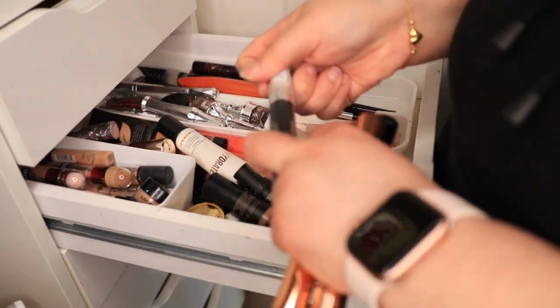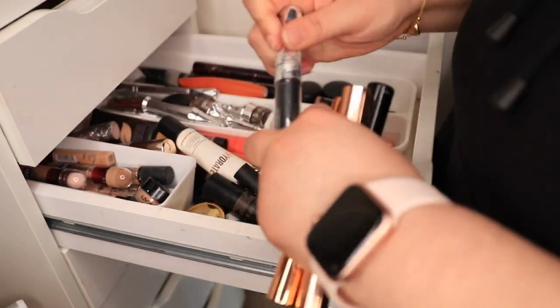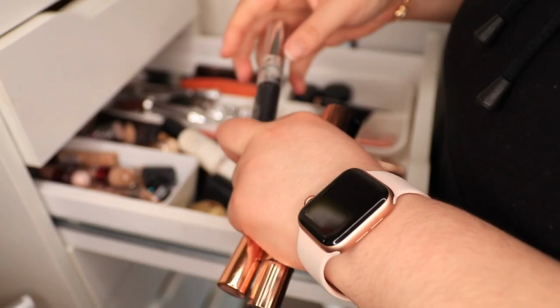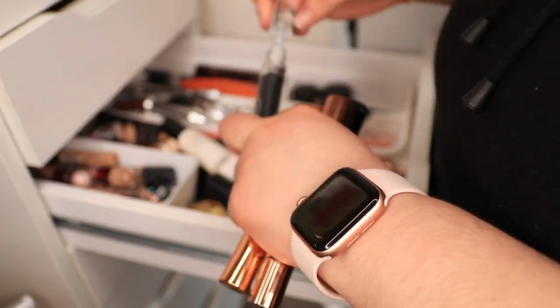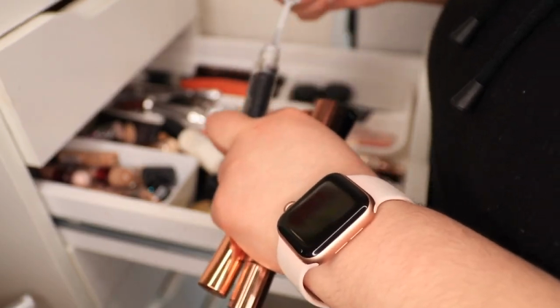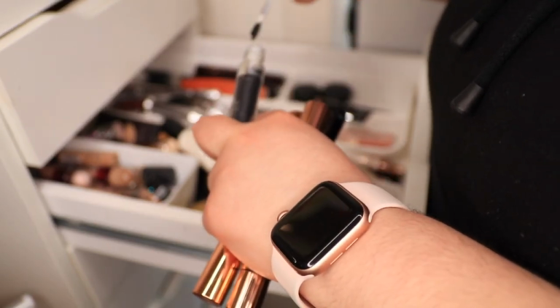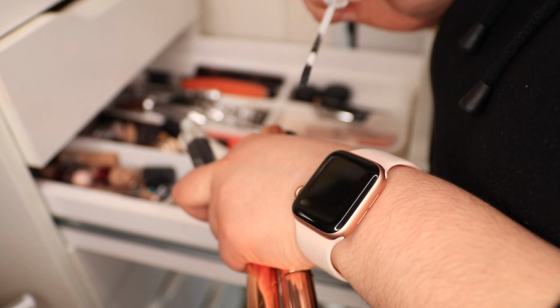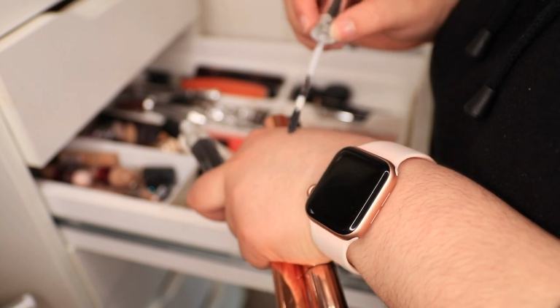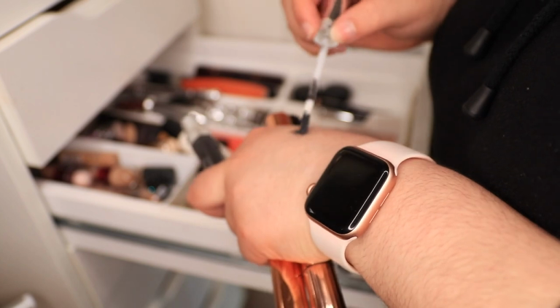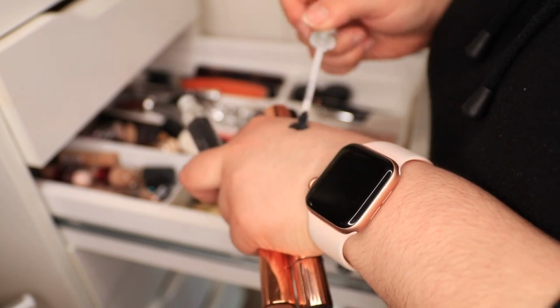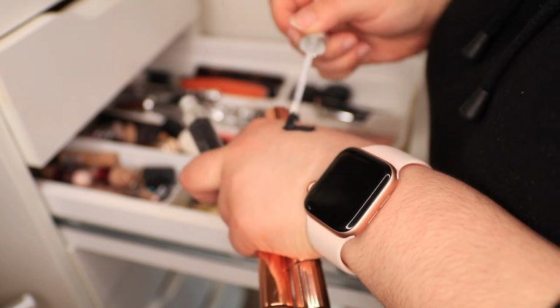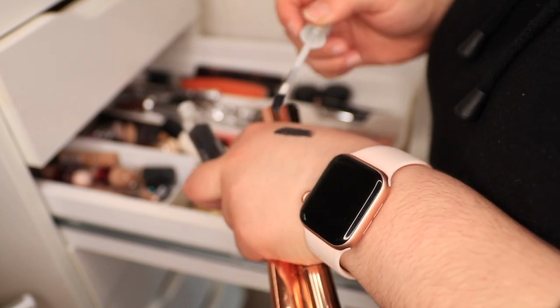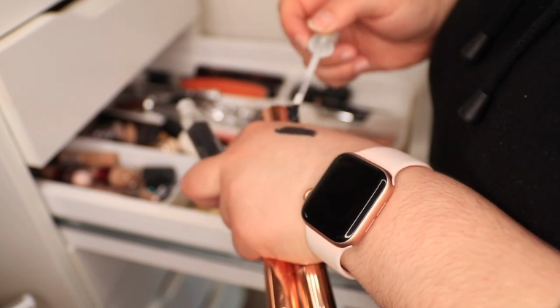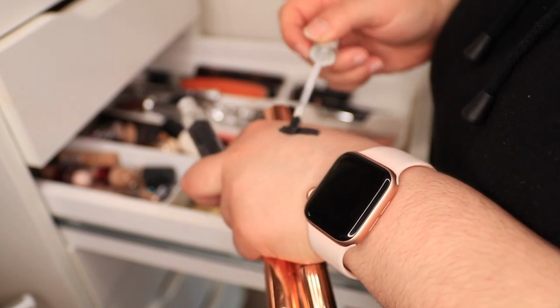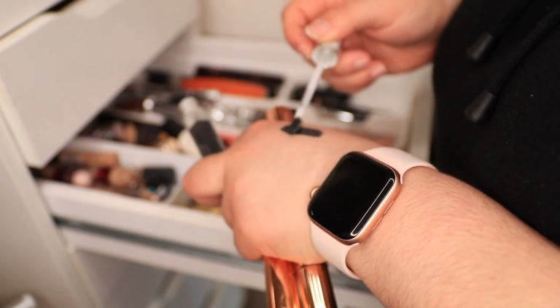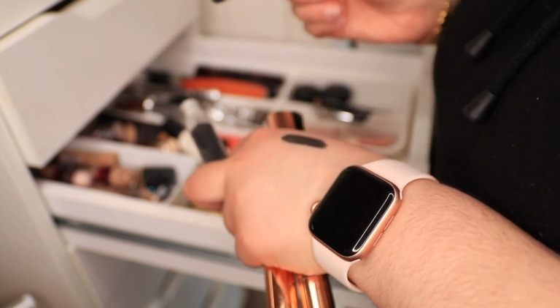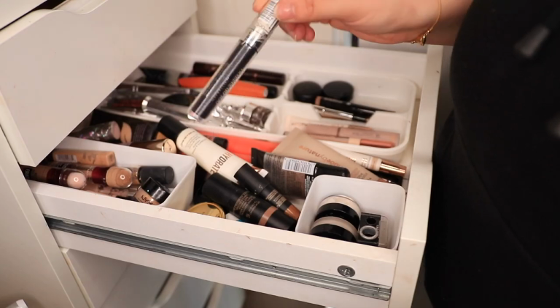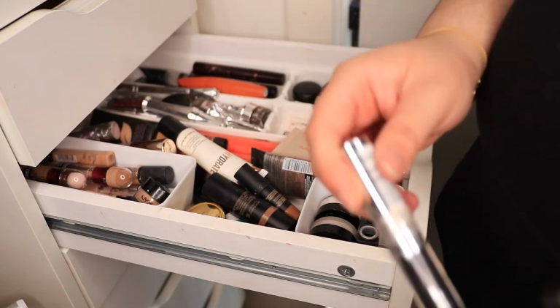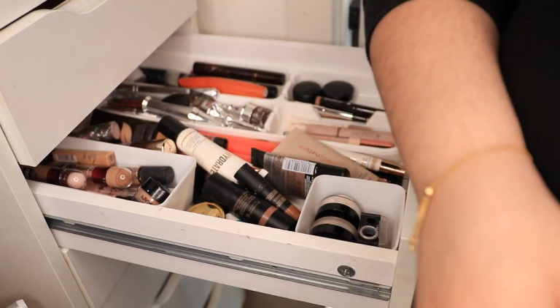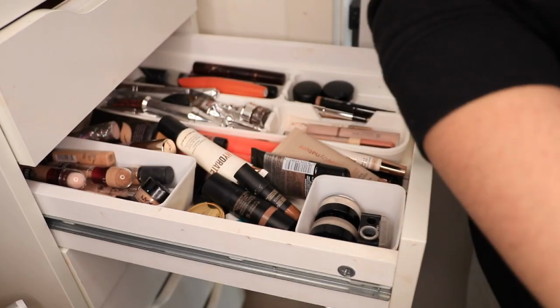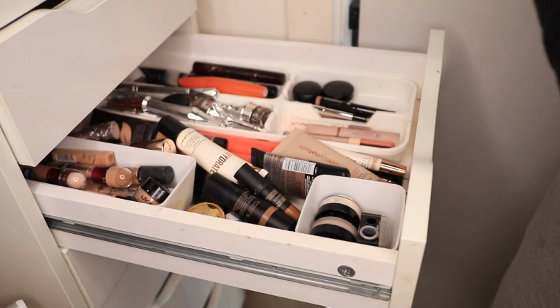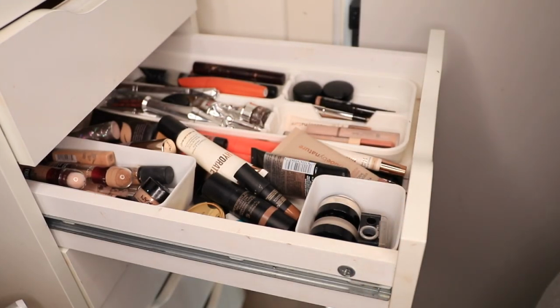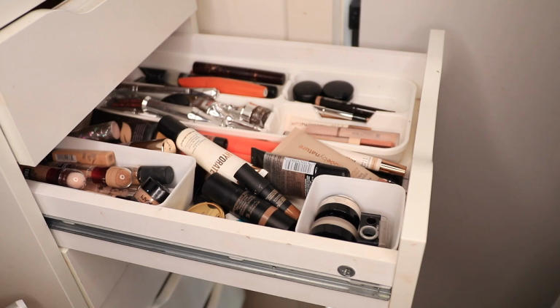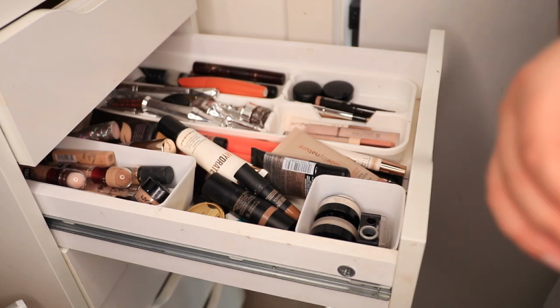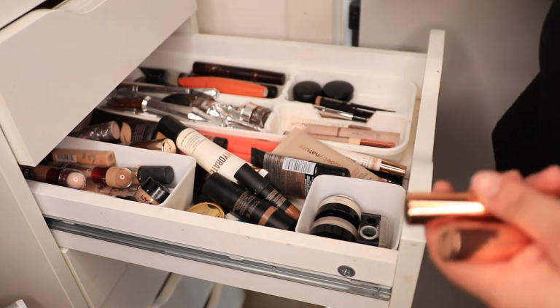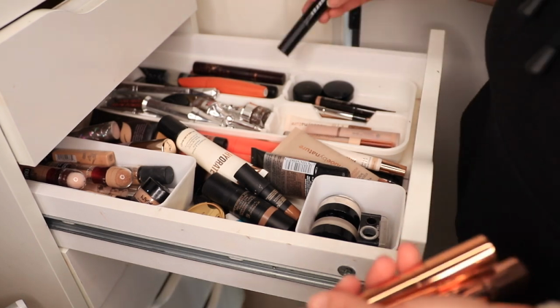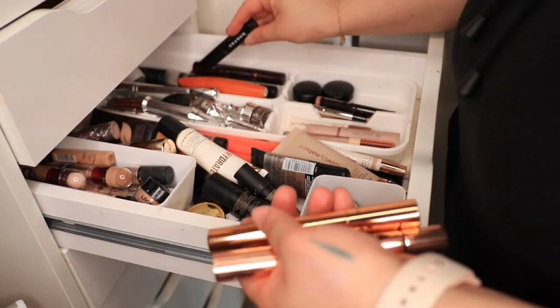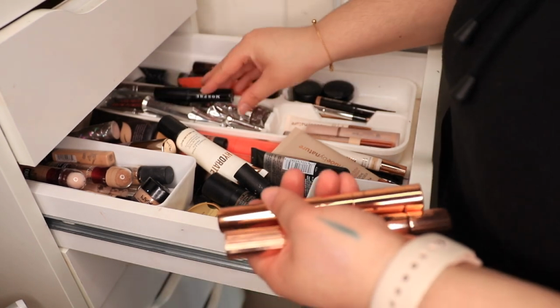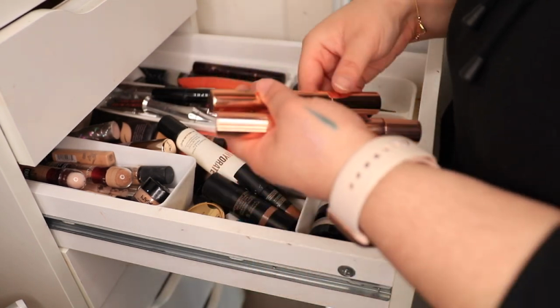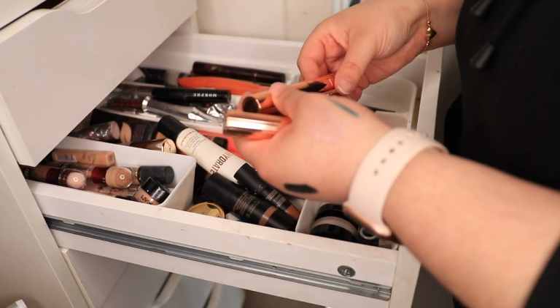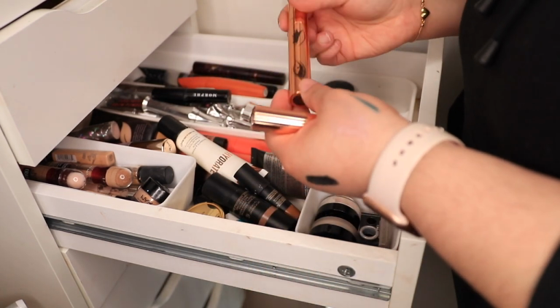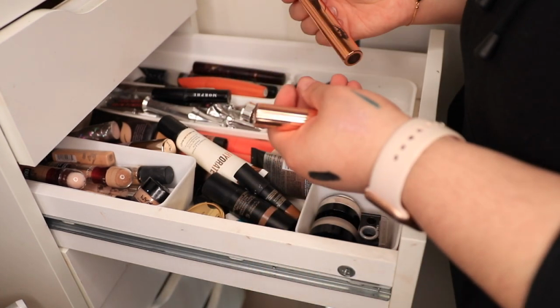Should I keep this? It's just literally just black. No, throw that out. I have to be just super strict on myself these days.